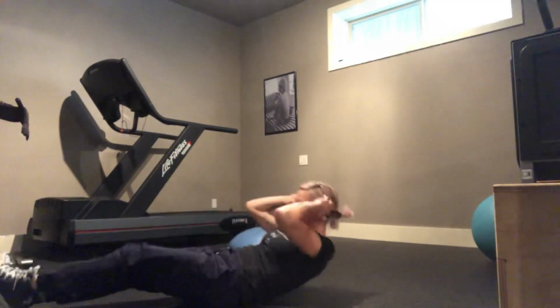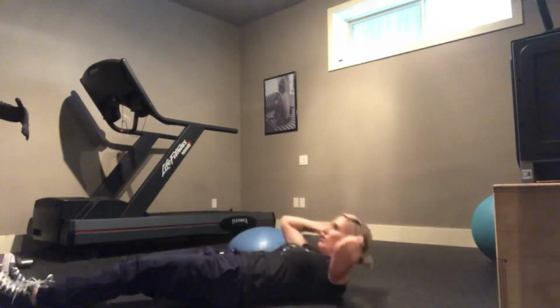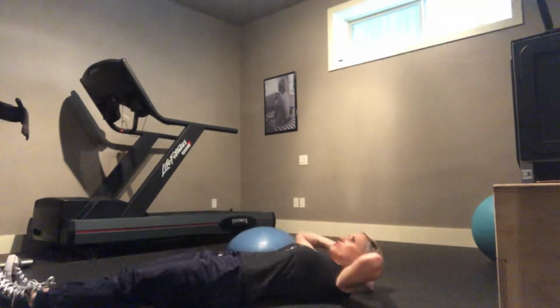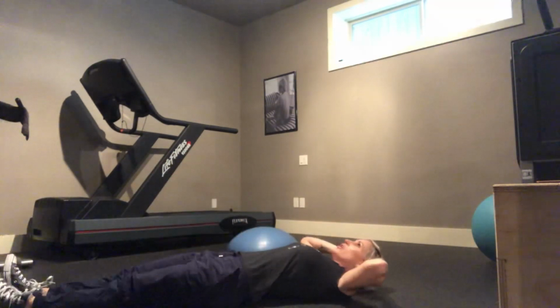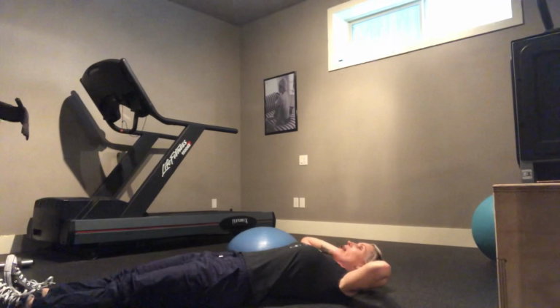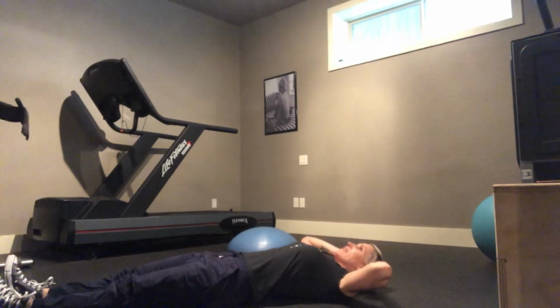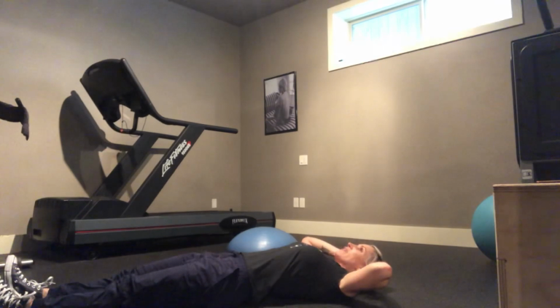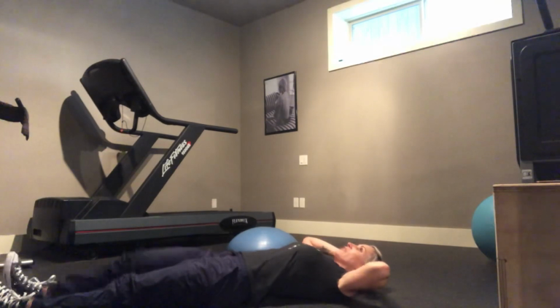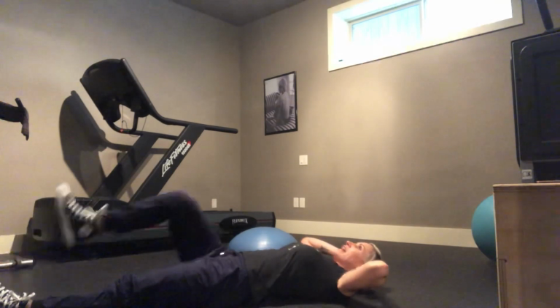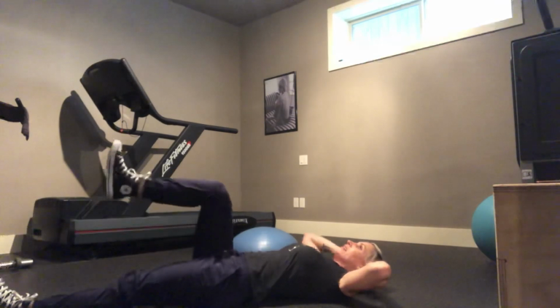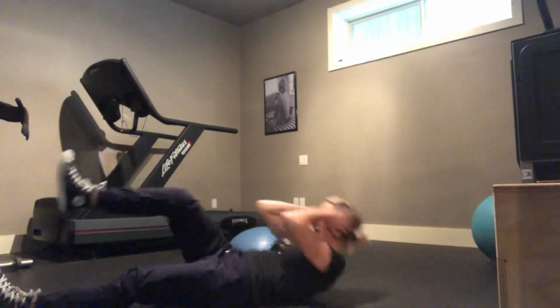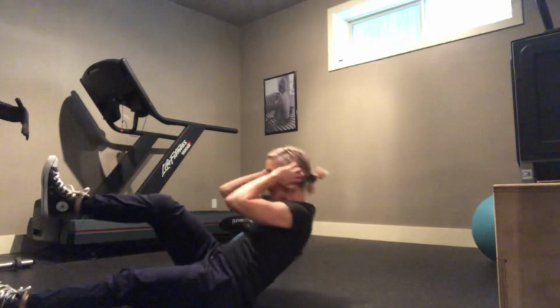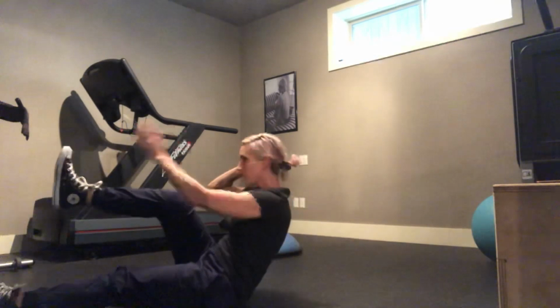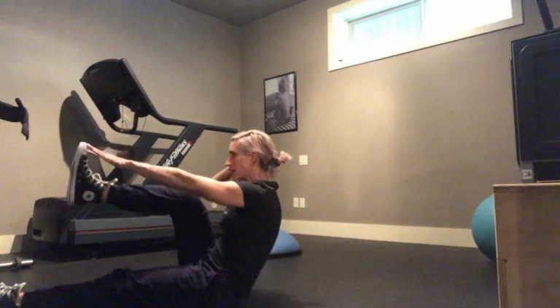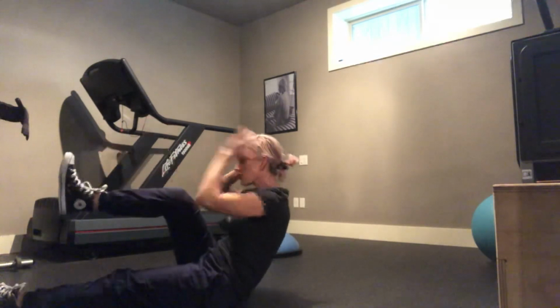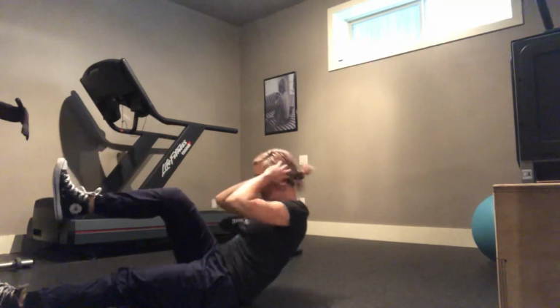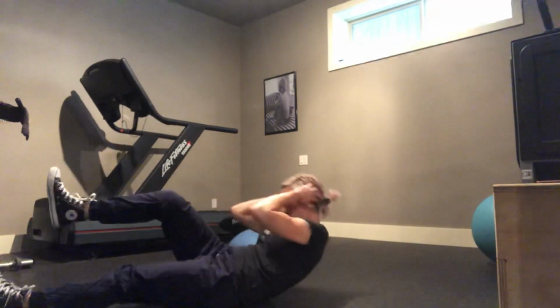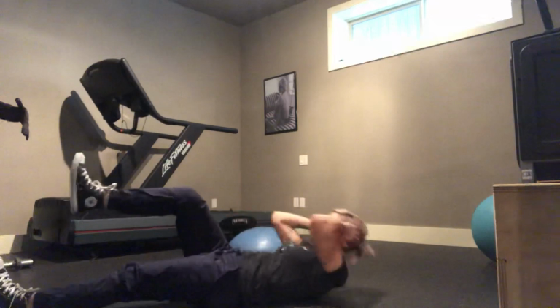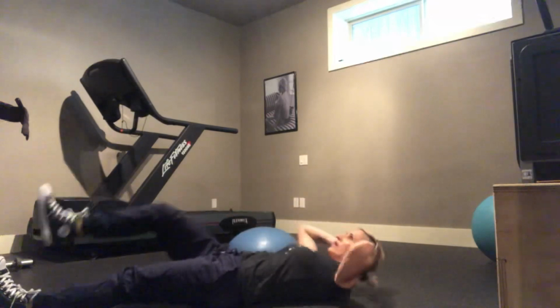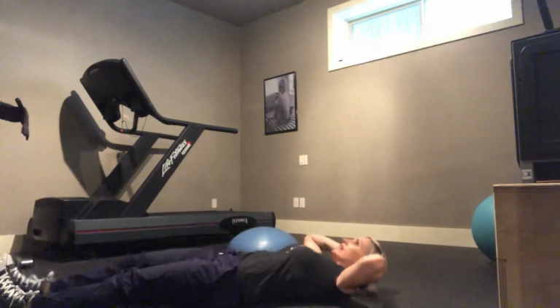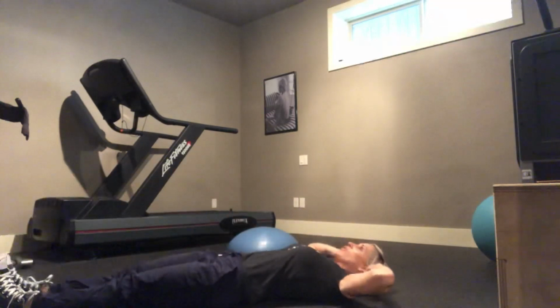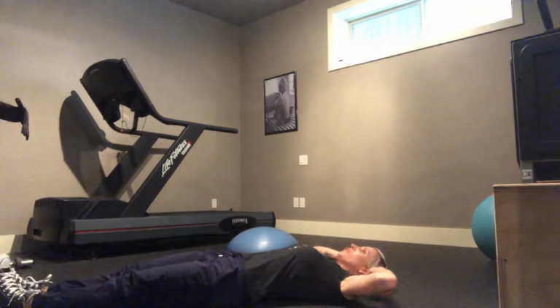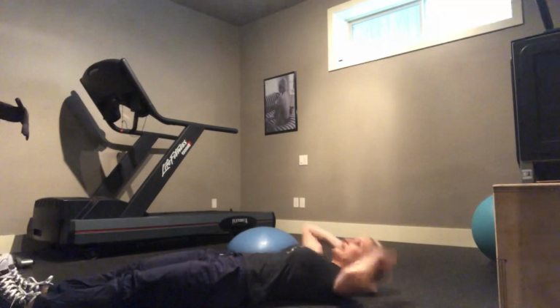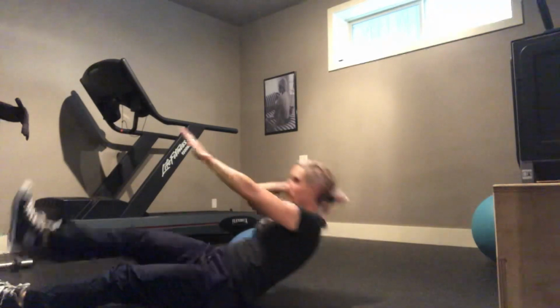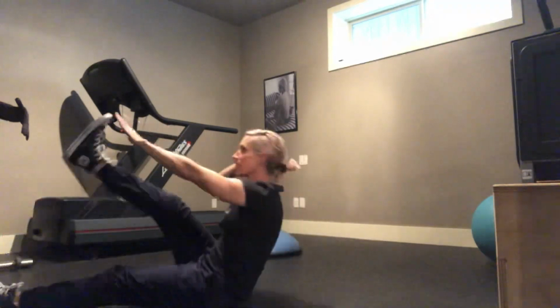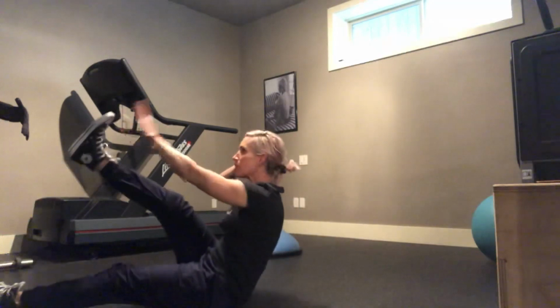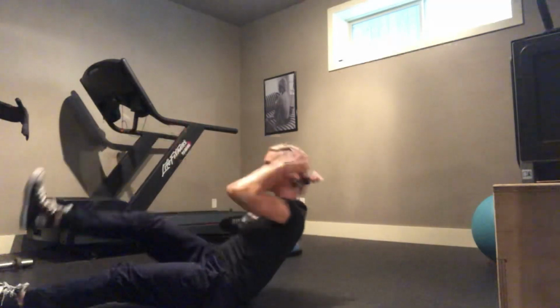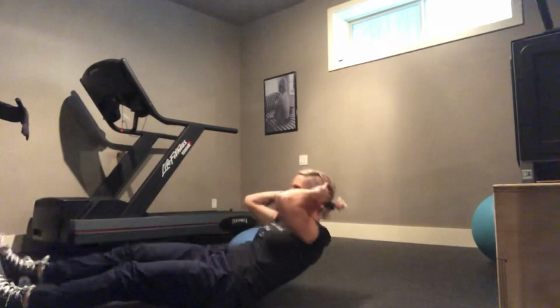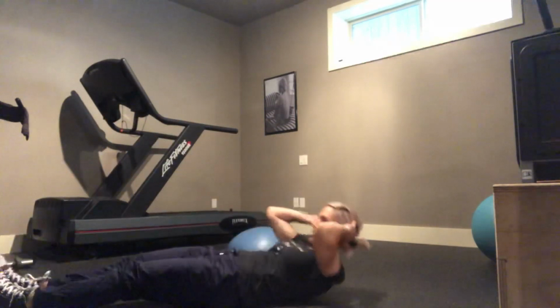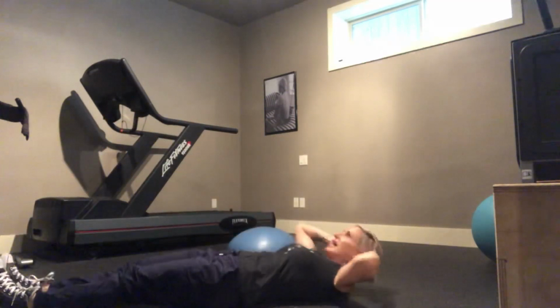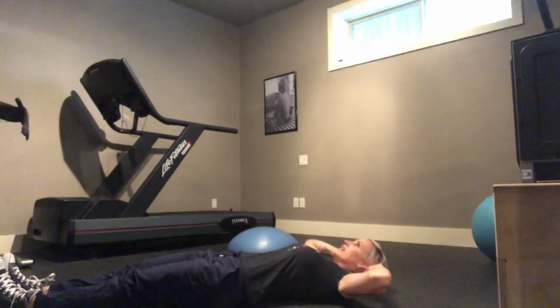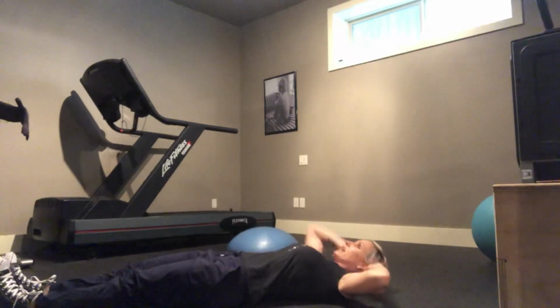You can also do one and then the other. Lift the leg, come up, touch. One at a time. The goal though is to have them come up at the exact same time.